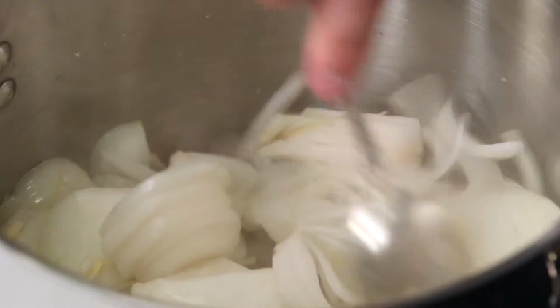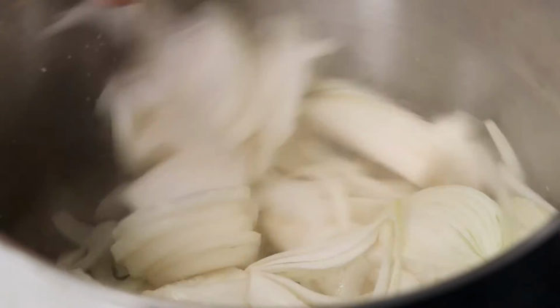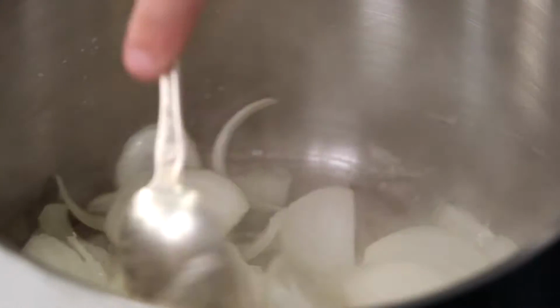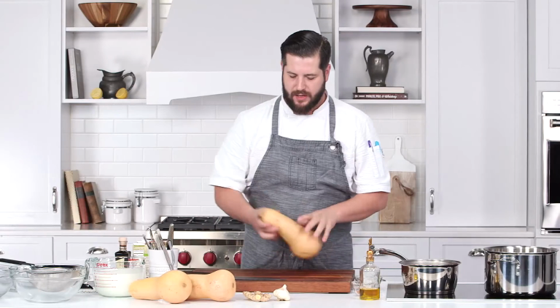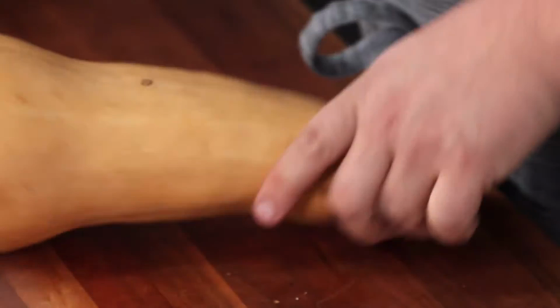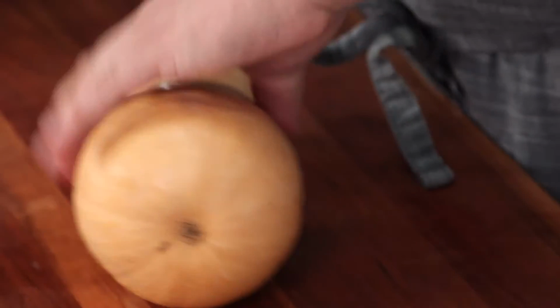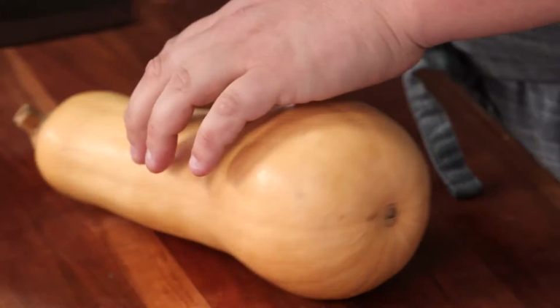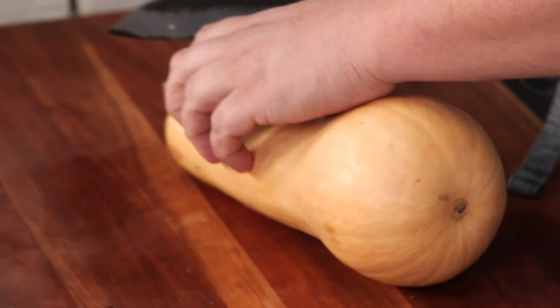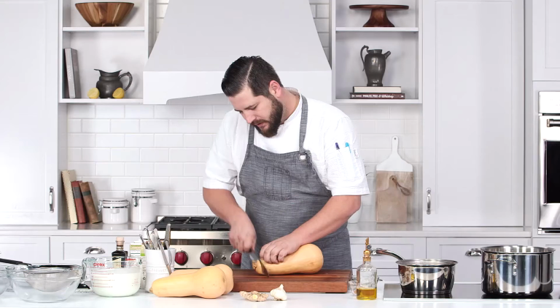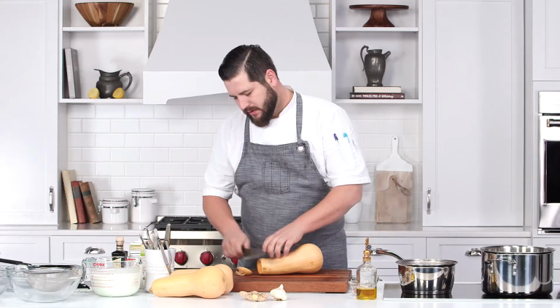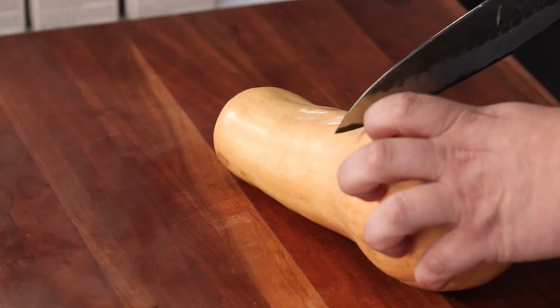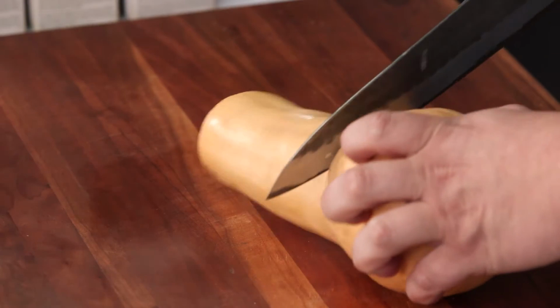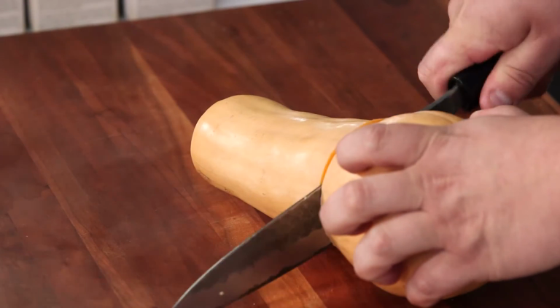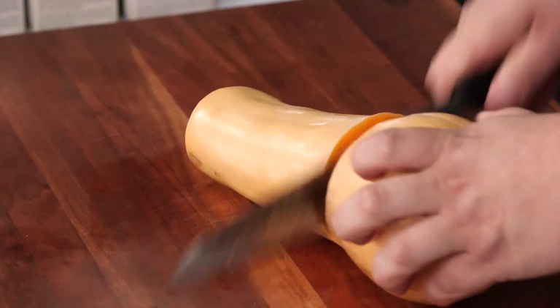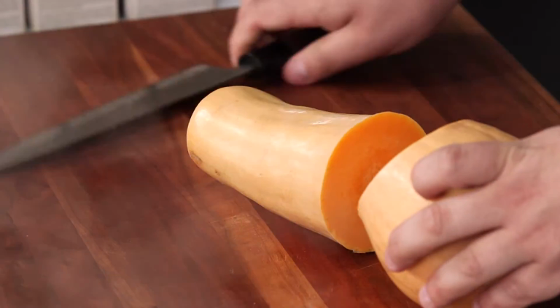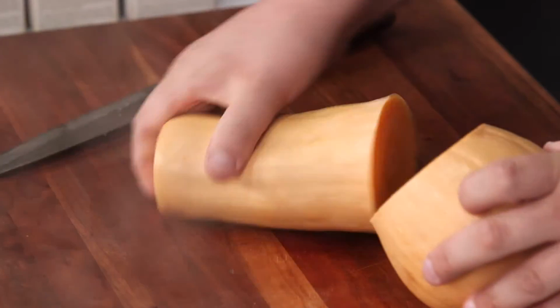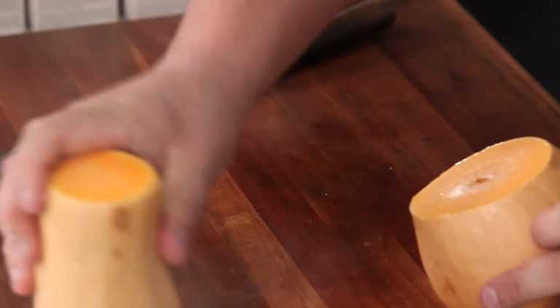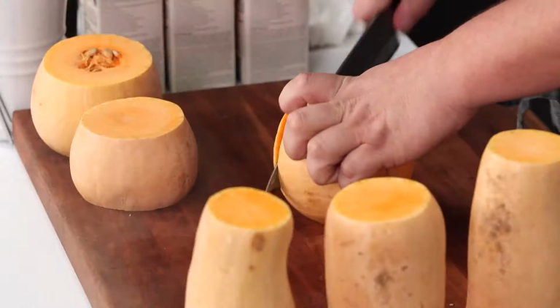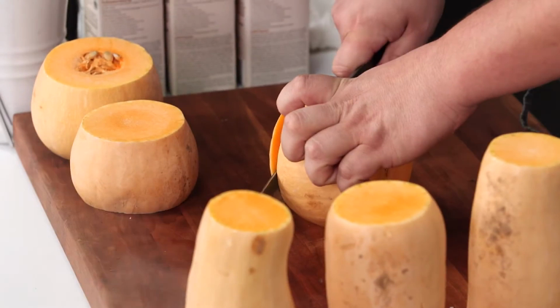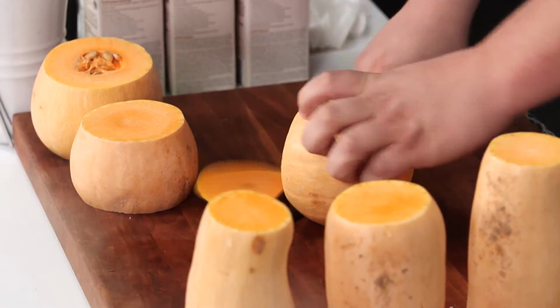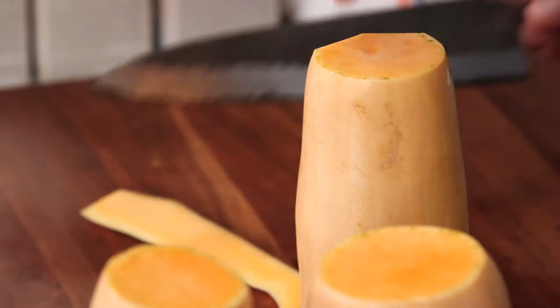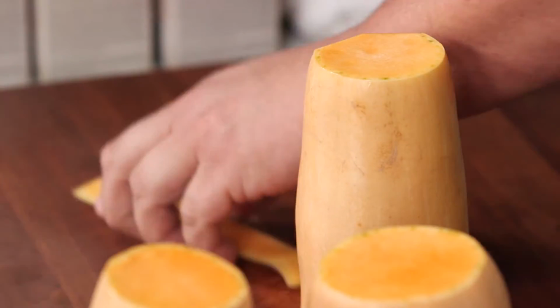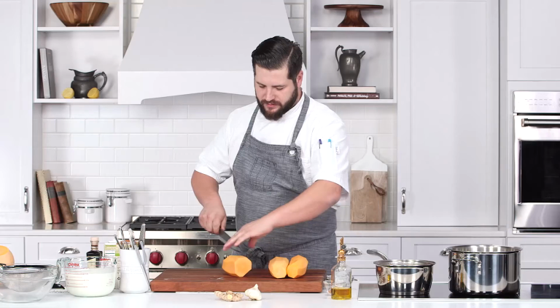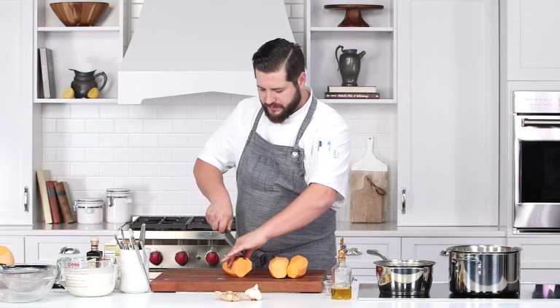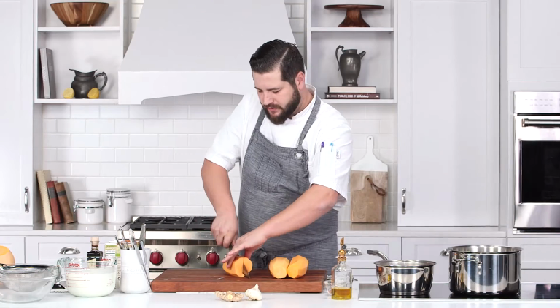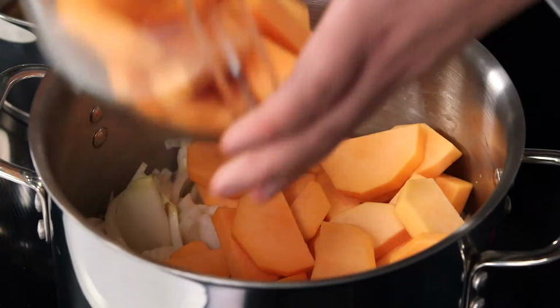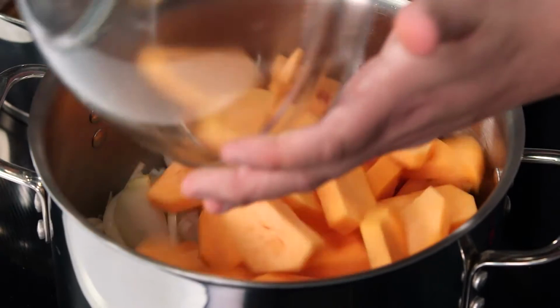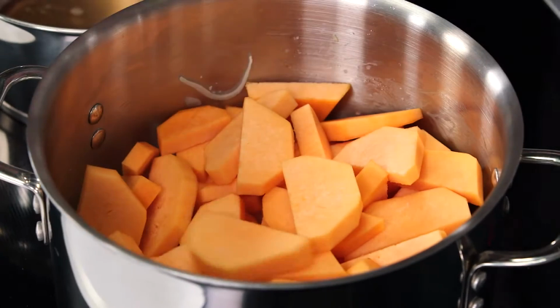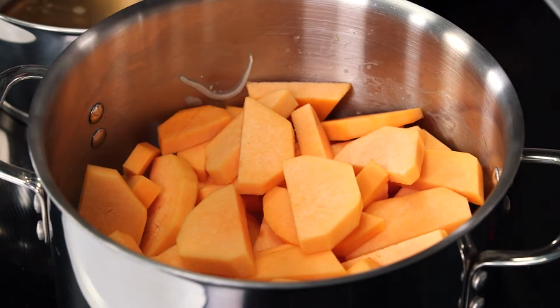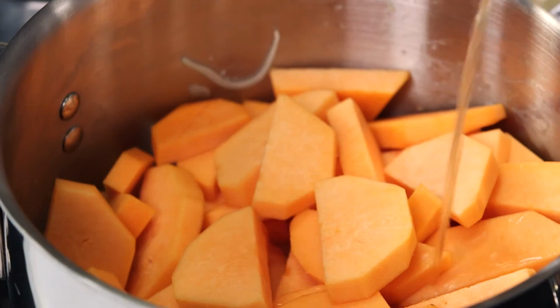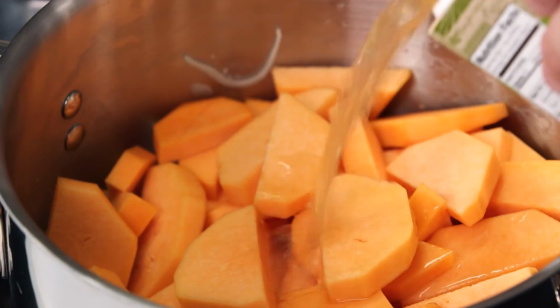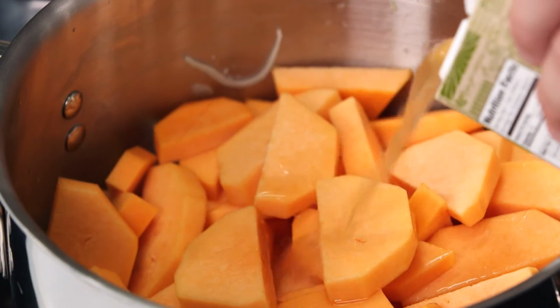We want to start breaking down these squash. Just chop the top off and go ahead and cut that into two pieces. Peel all of these and break them down into small pieces. We're gonna go ahead and add this to the pot — let's add the stock first.